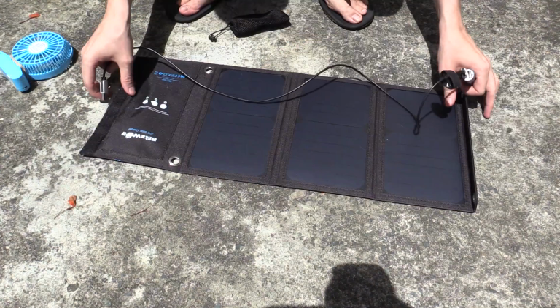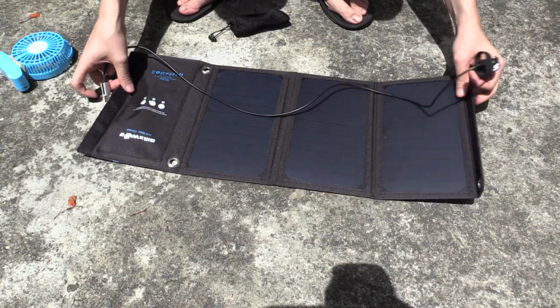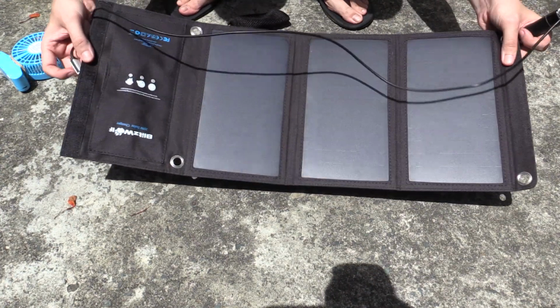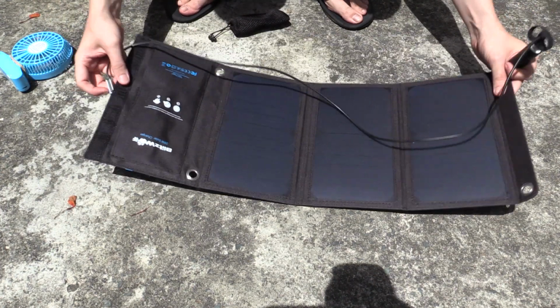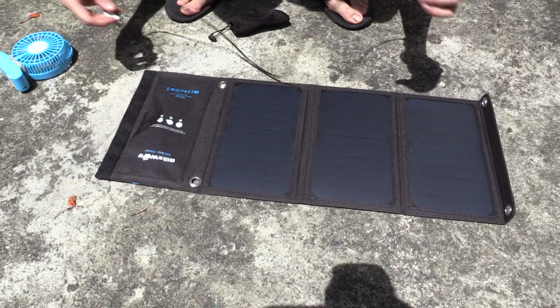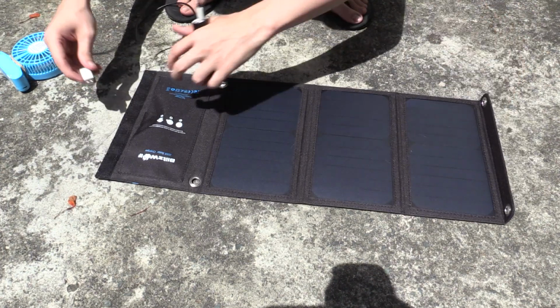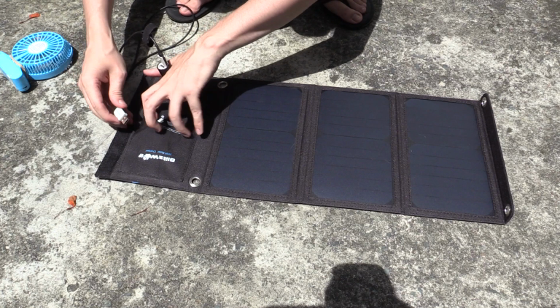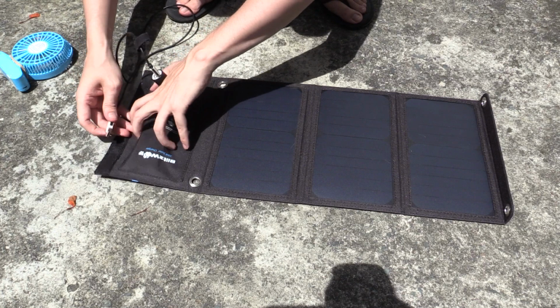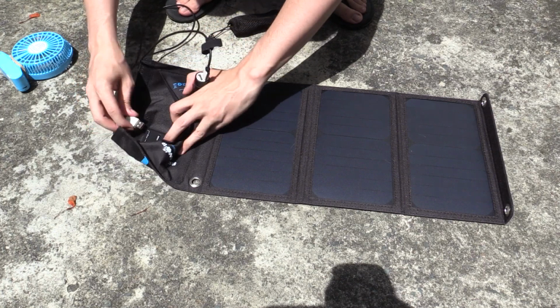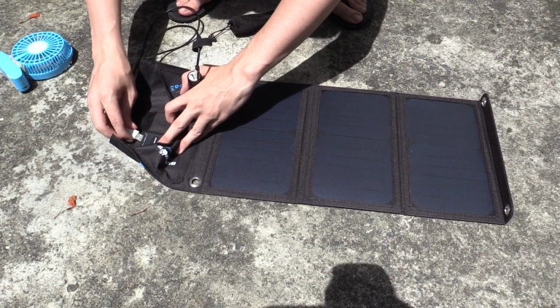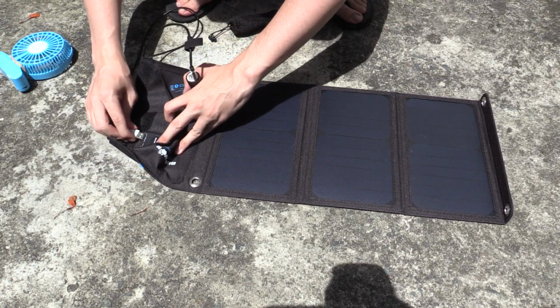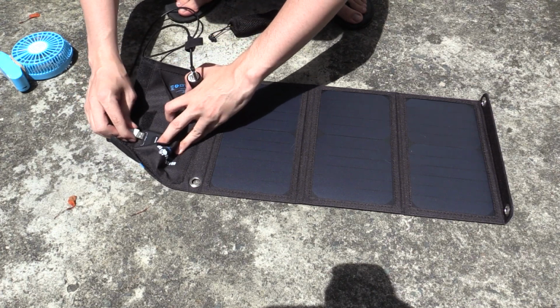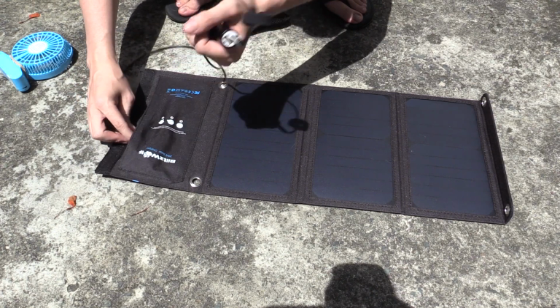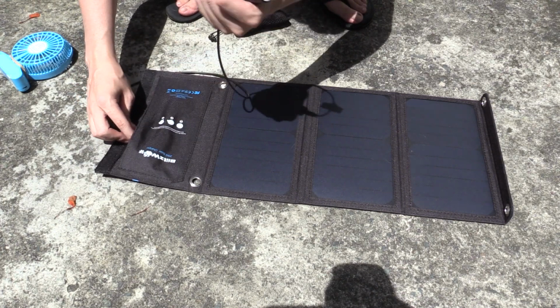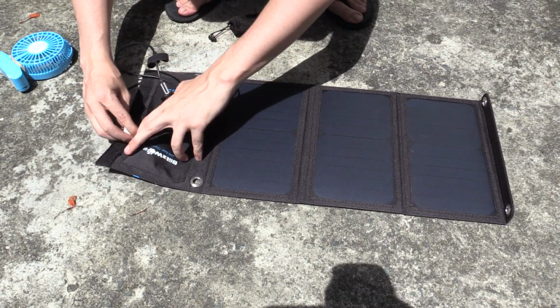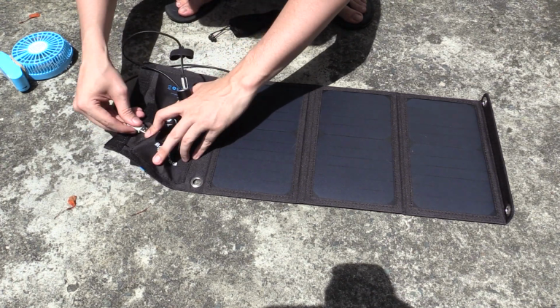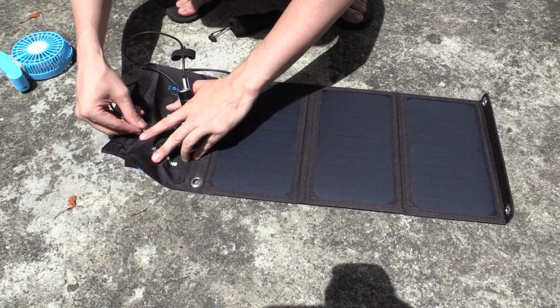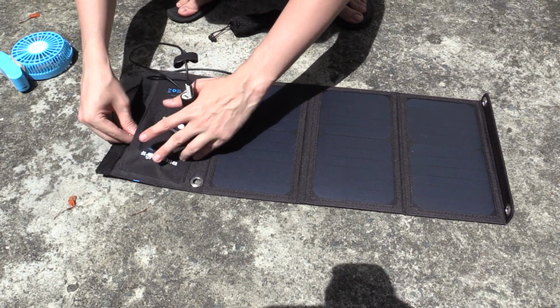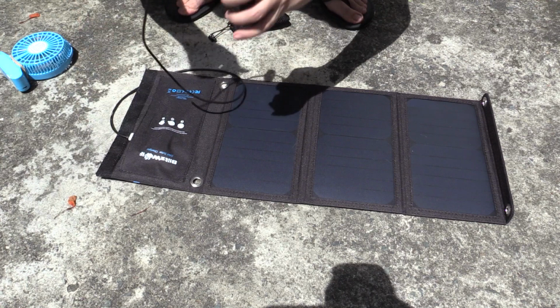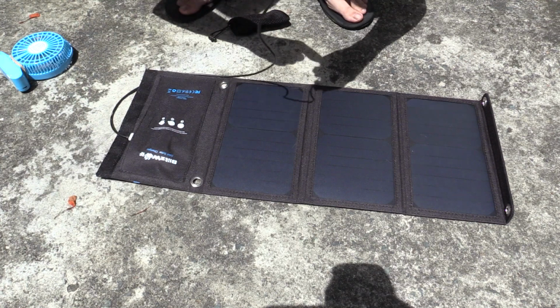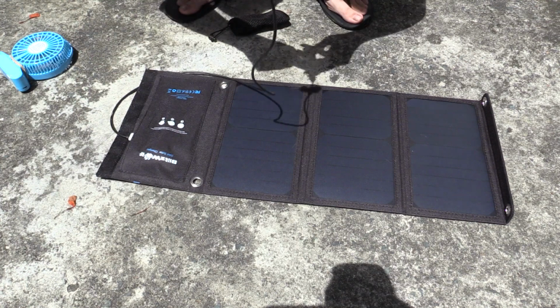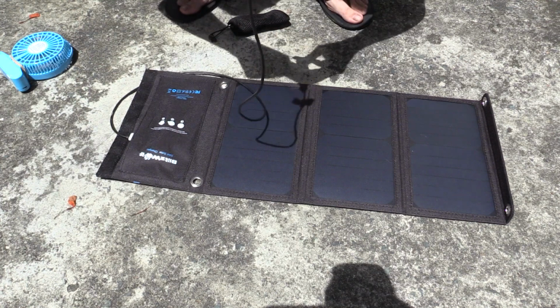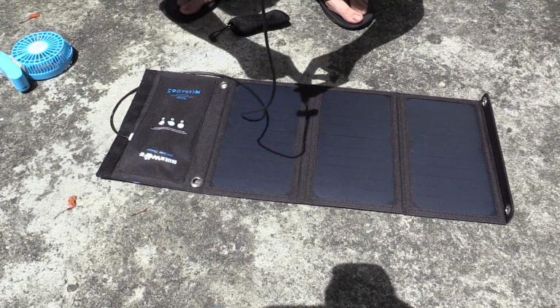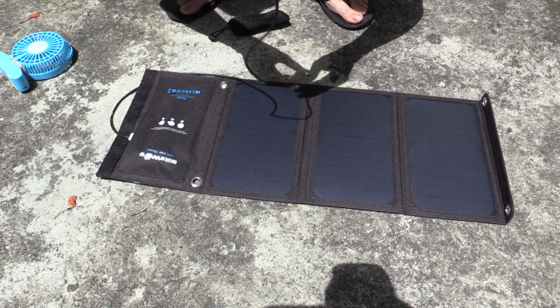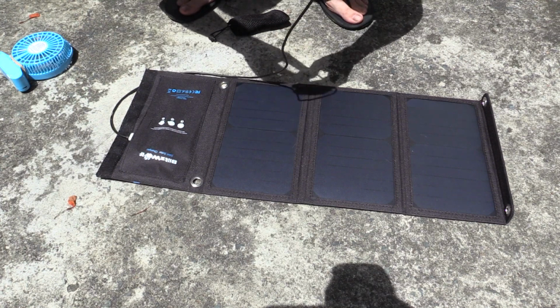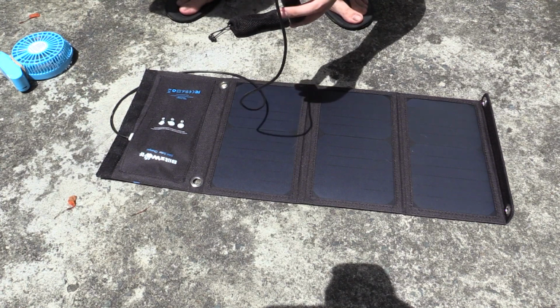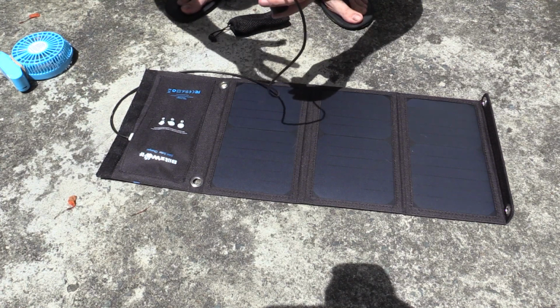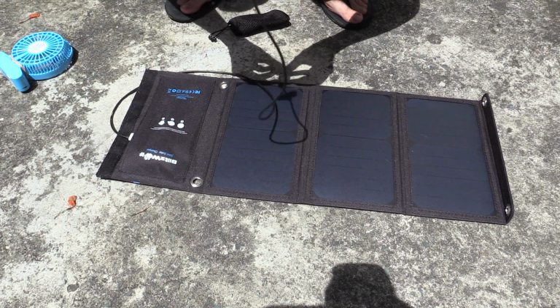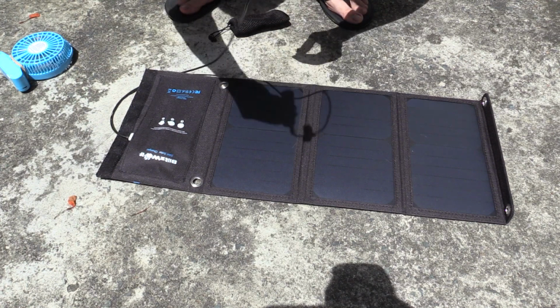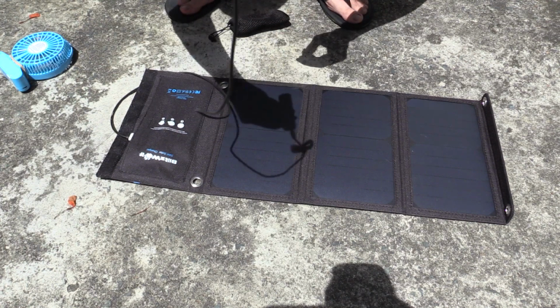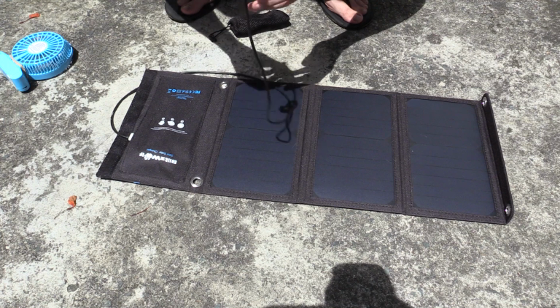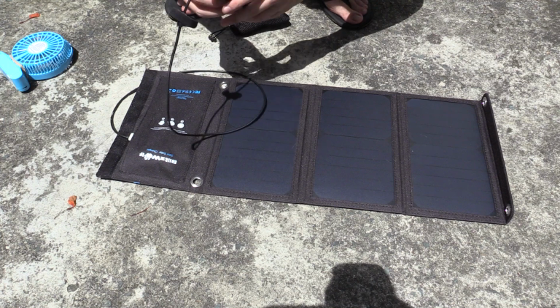You could just connect your cell phone or your tablet to this and start charging, but let's say you want to use the power later. You can connect something like this USB power bank, plug that in, and there you go — it's now charging. You won't be able to see the charge light because it's so bright out here, but that power bank is now charging.